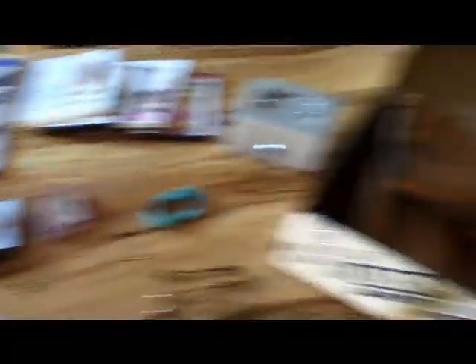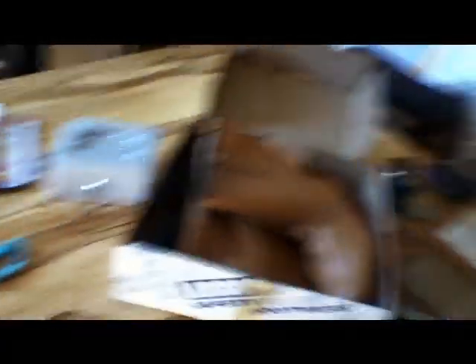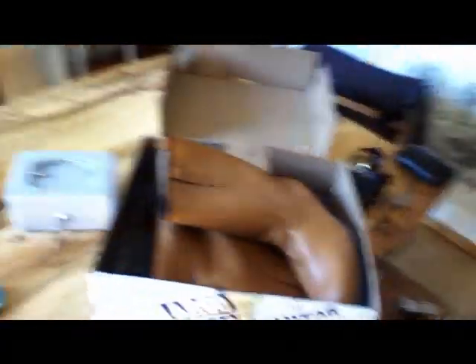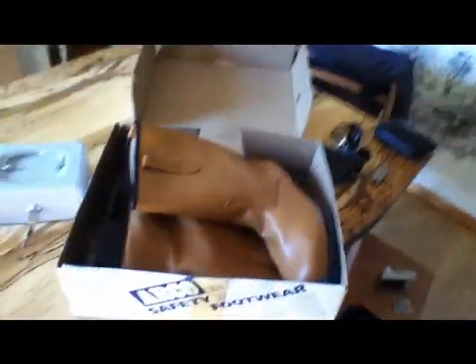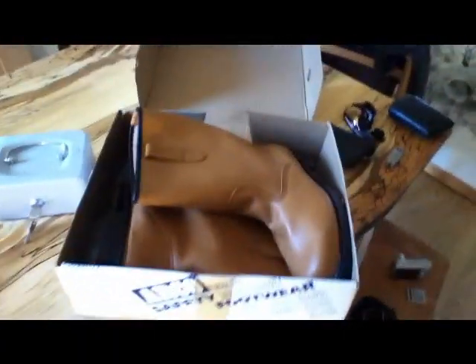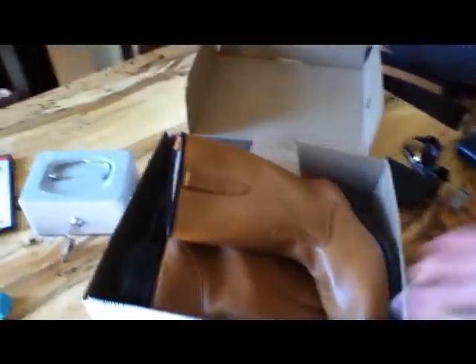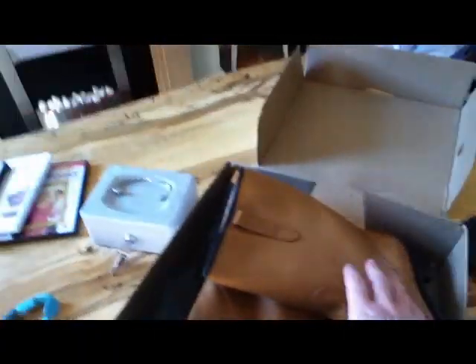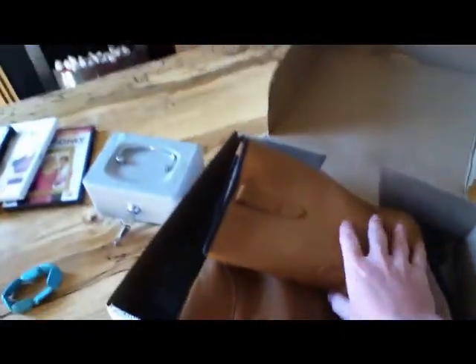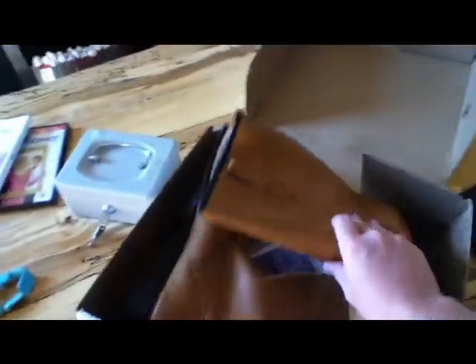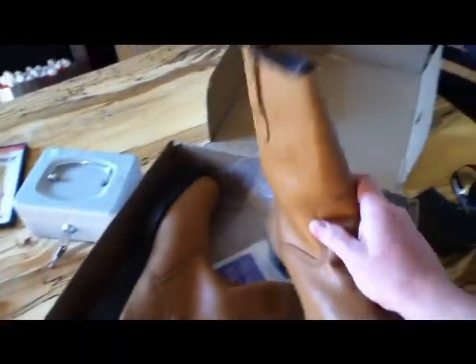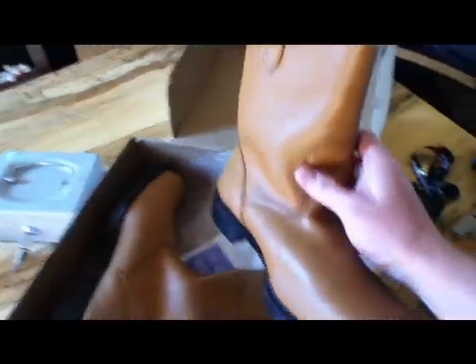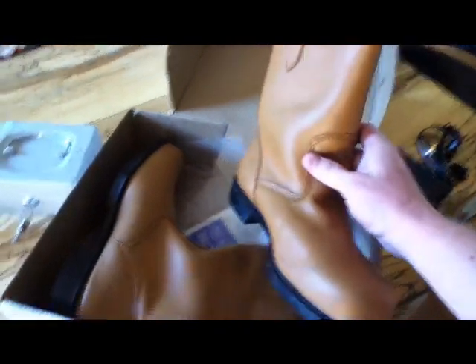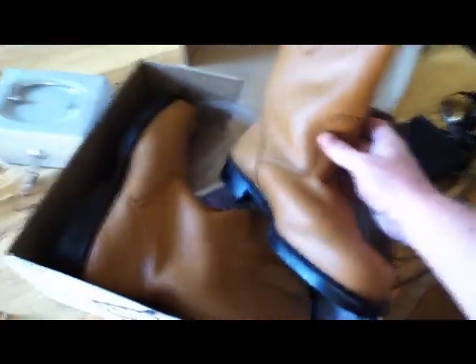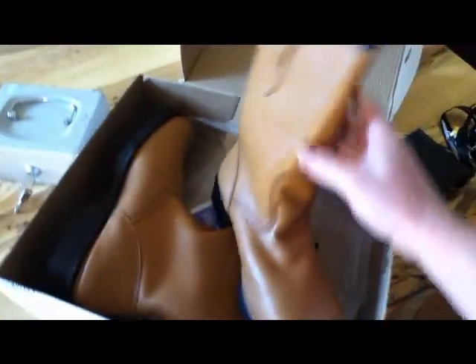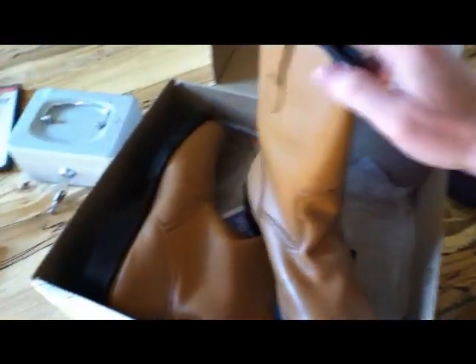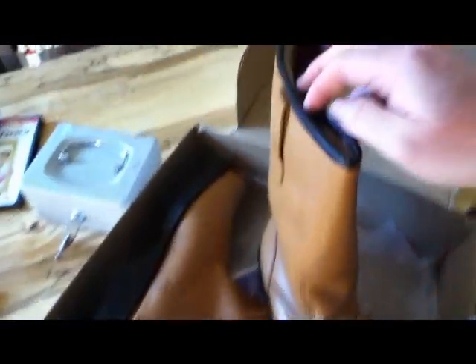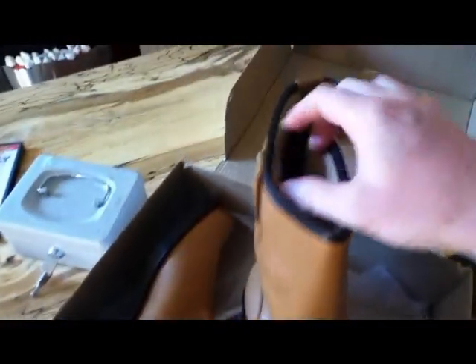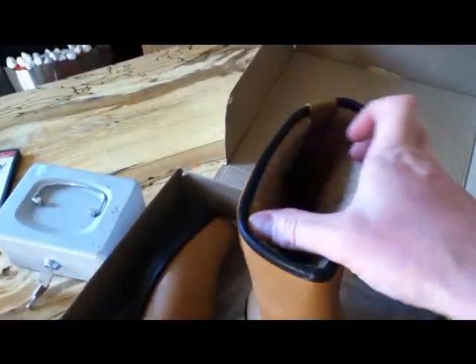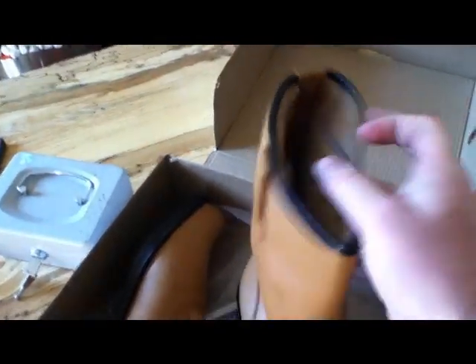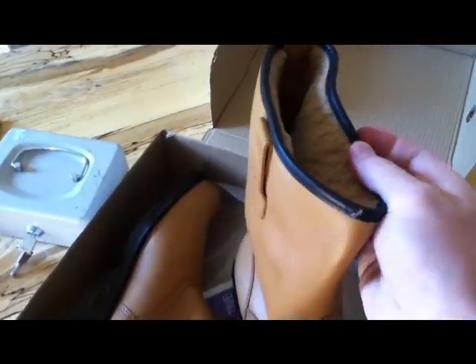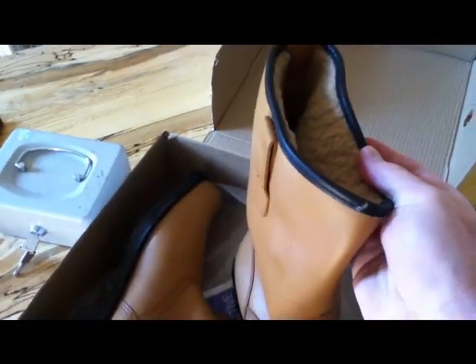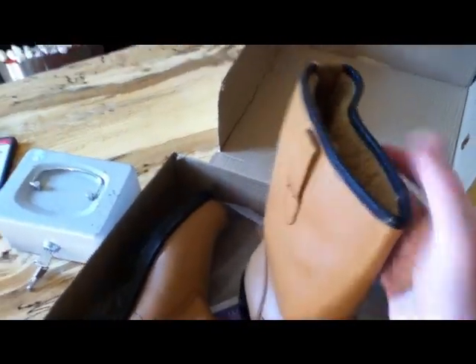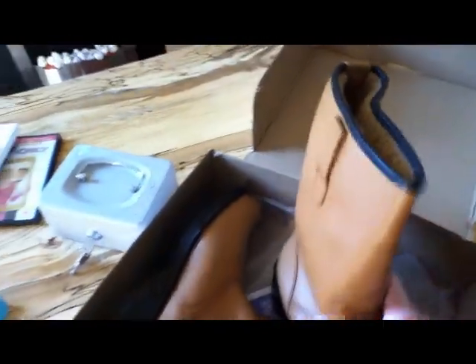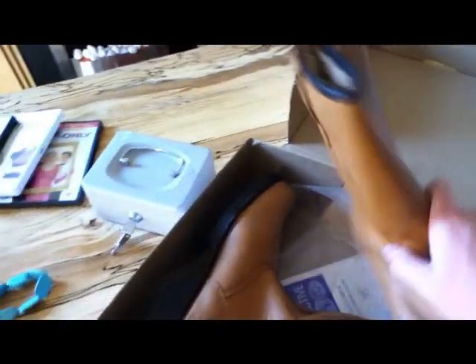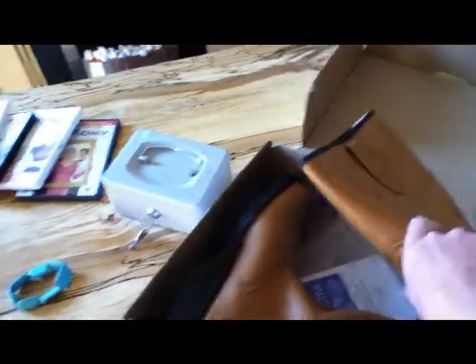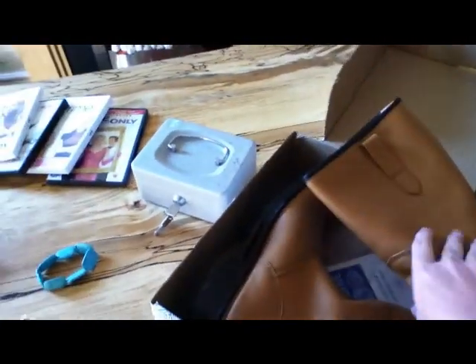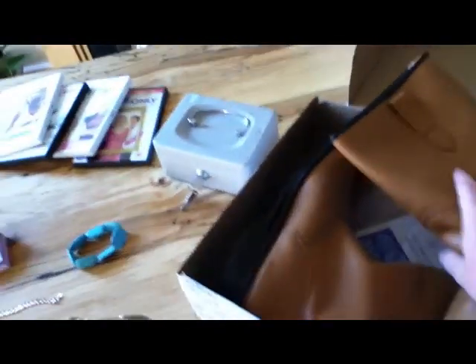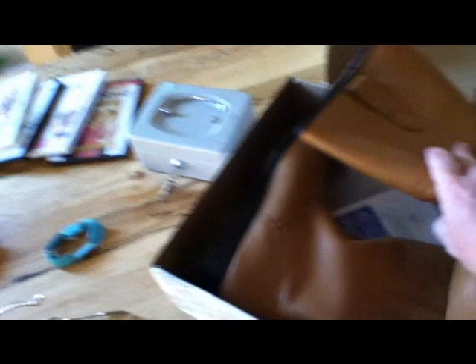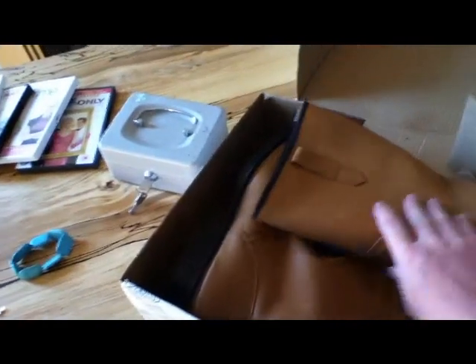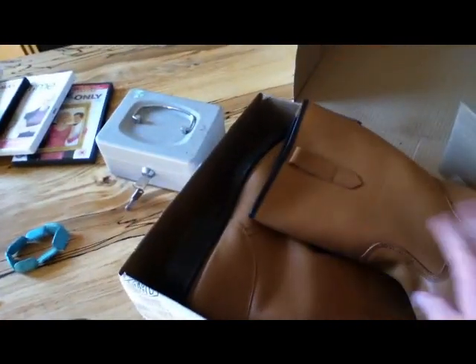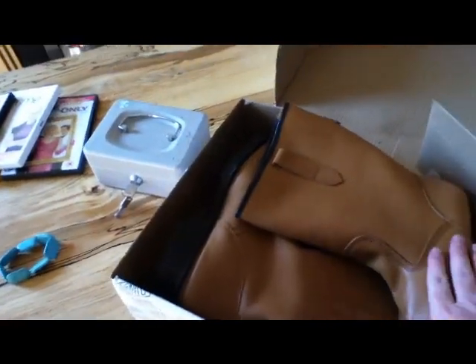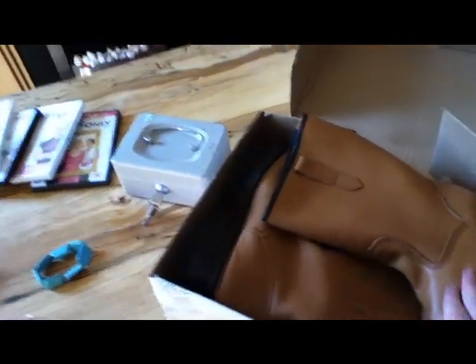First thing I picked up were these work boots — steel toe cap, work boots, fur lined. They were asking a tenner, got them for £9.